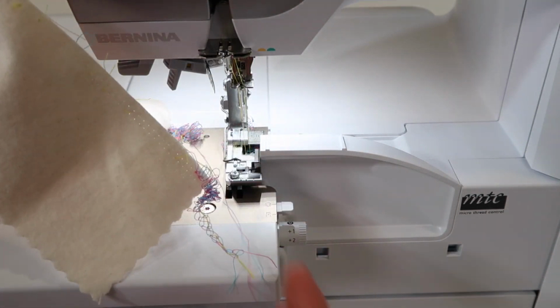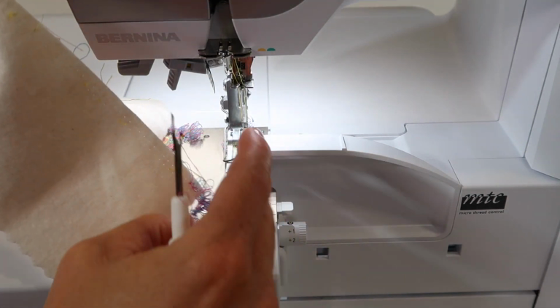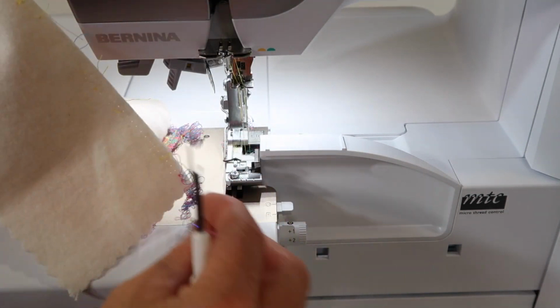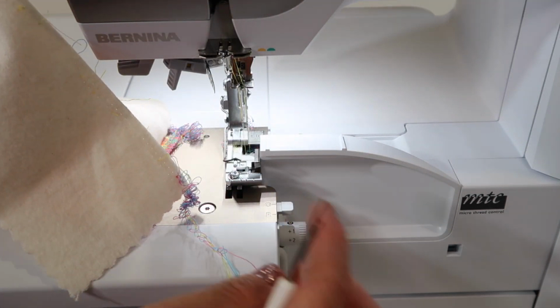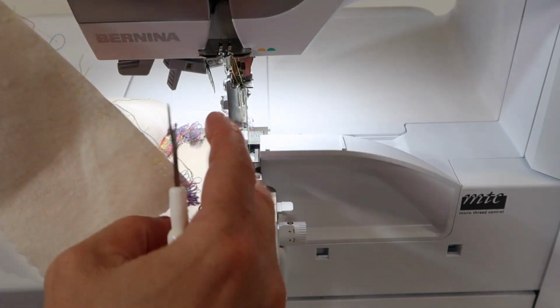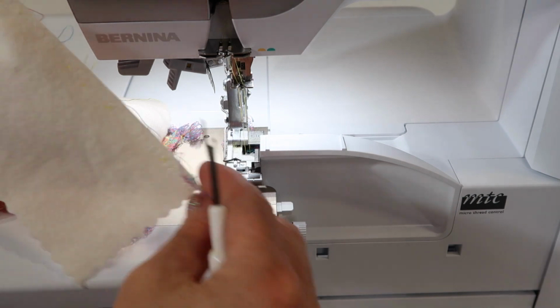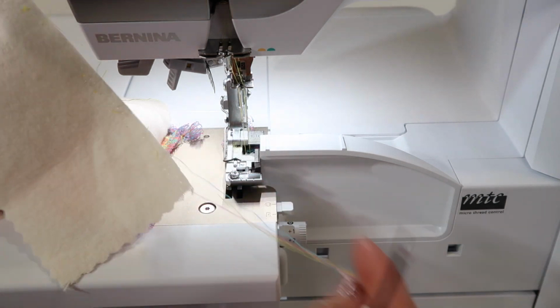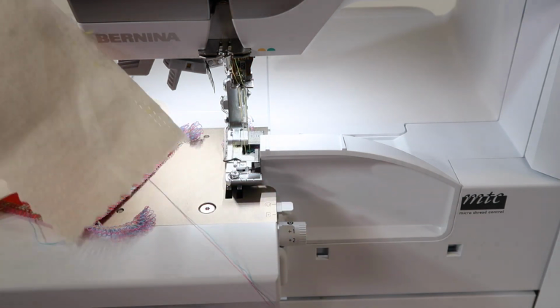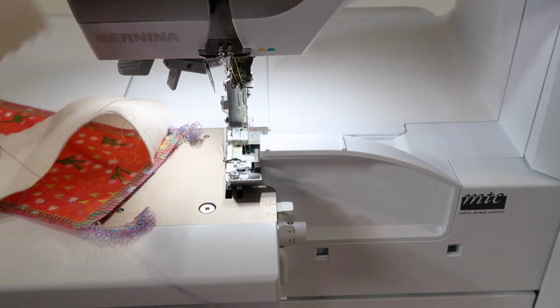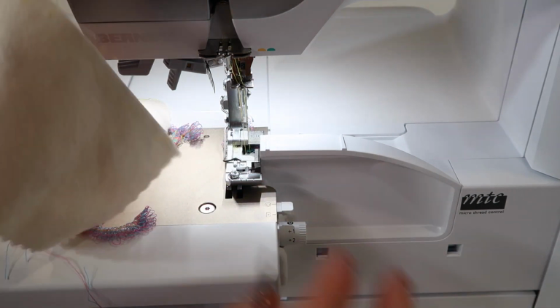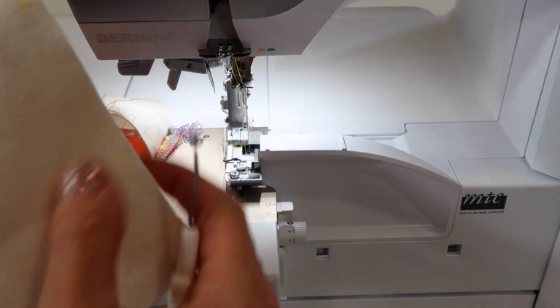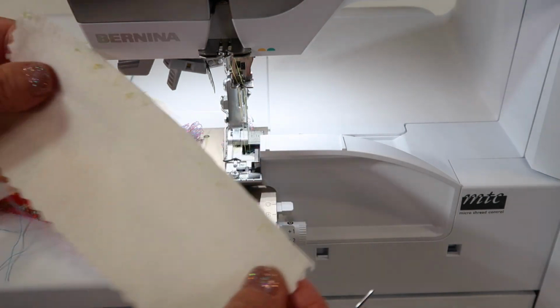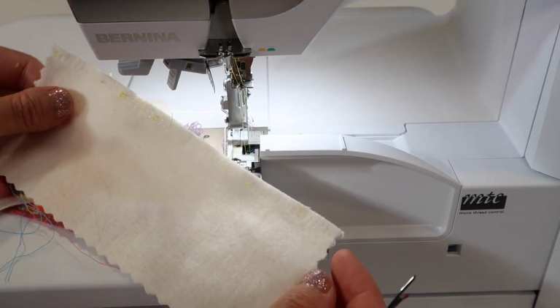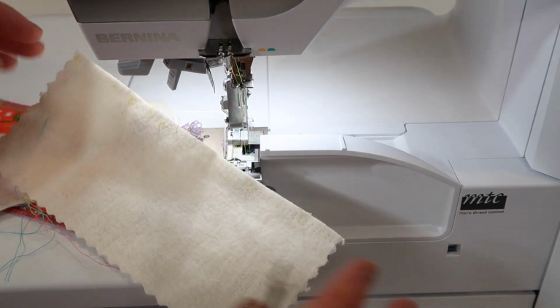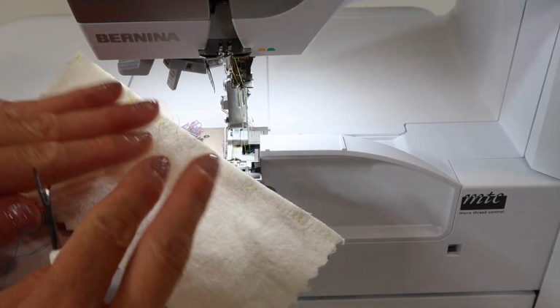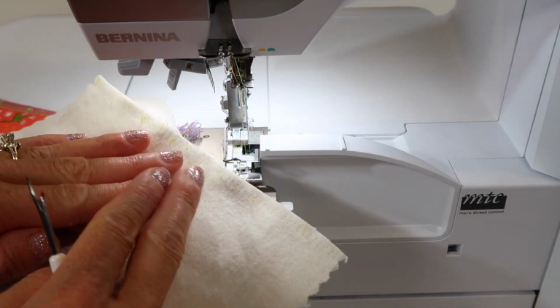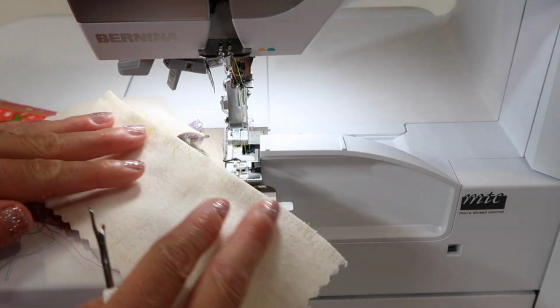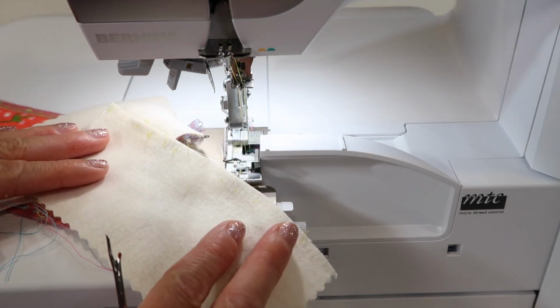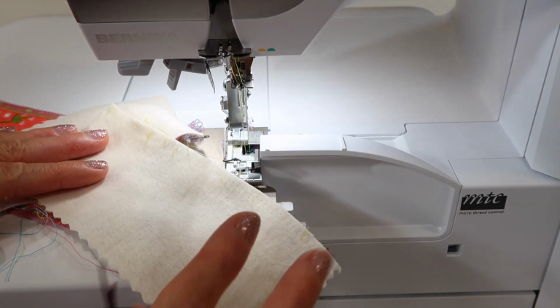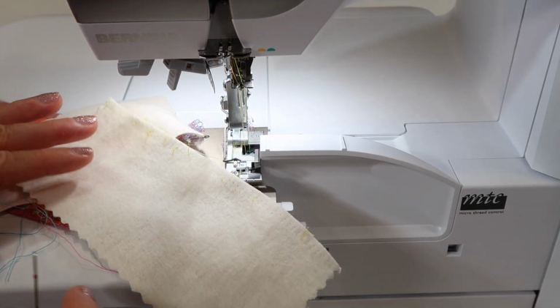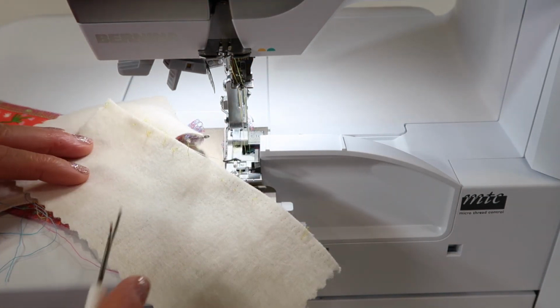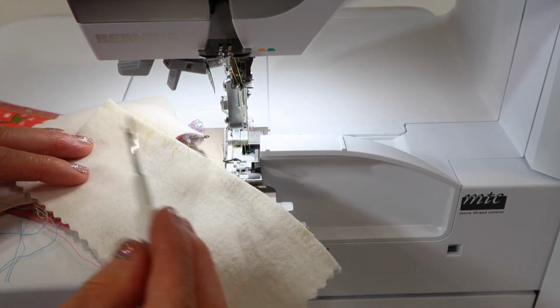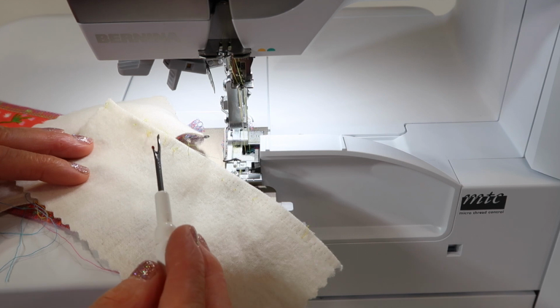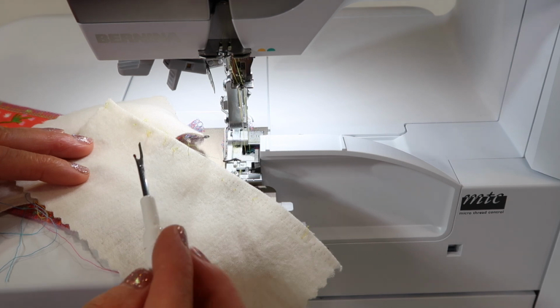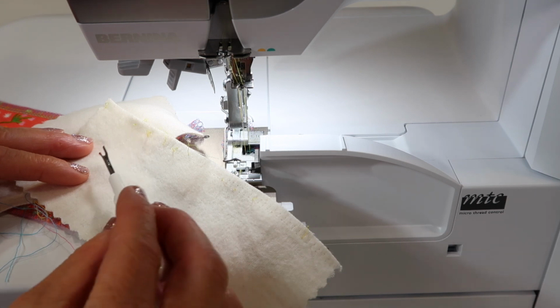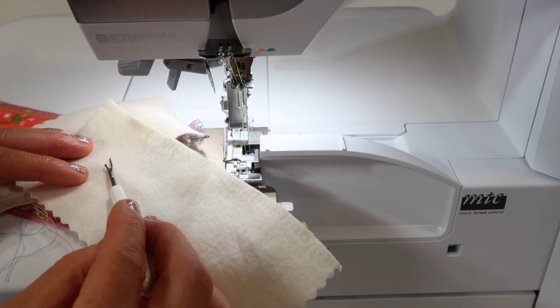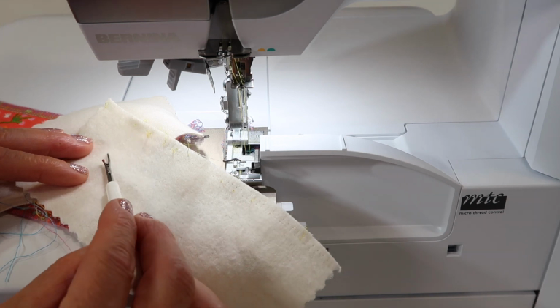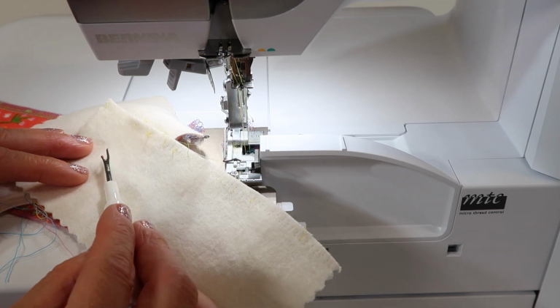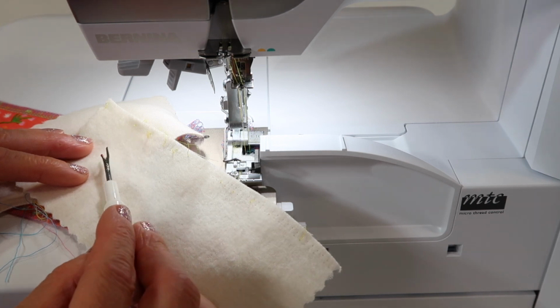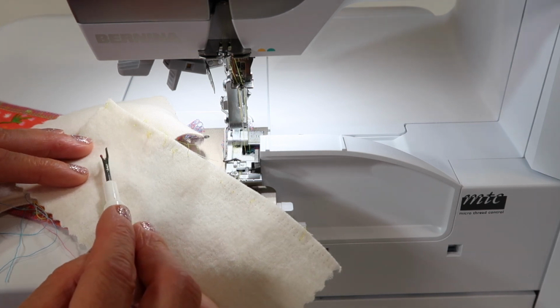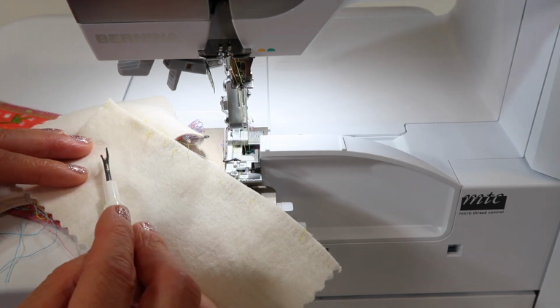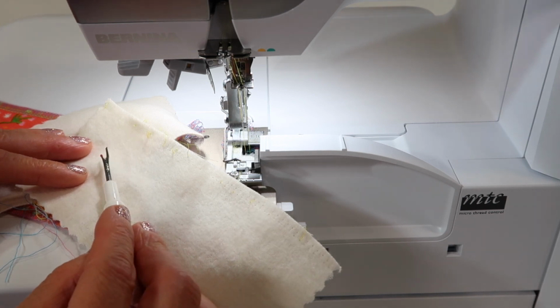Hopefully you don't have to do this very often. I wish you well that your serging is always perfect, and a seam ripper is not something you have to reach for on a regular basis.